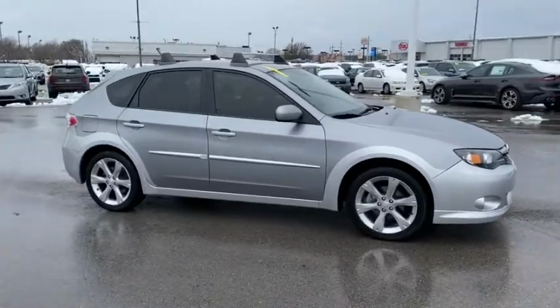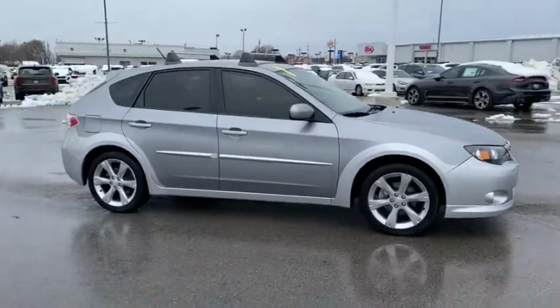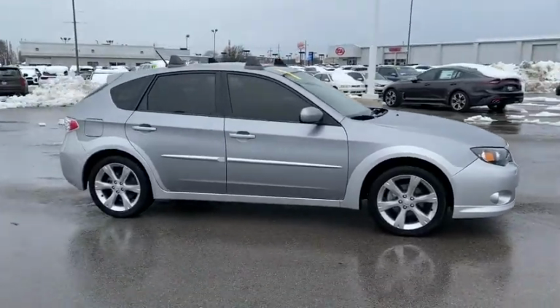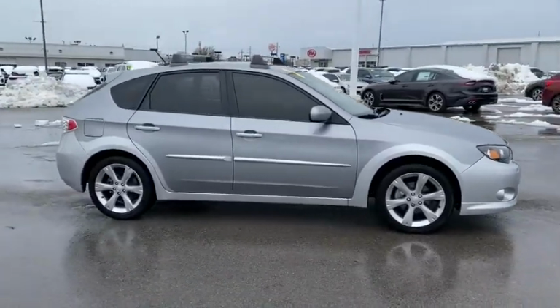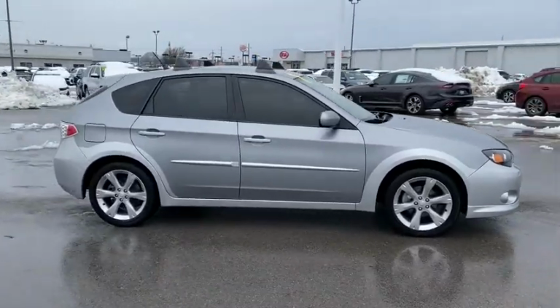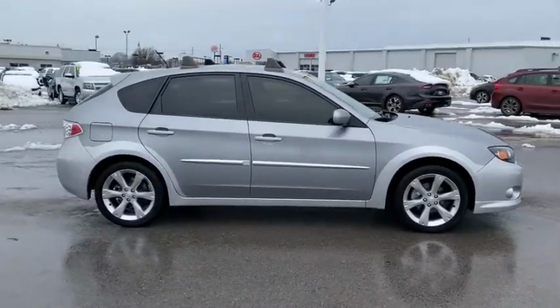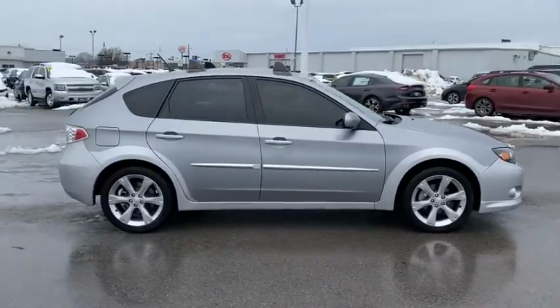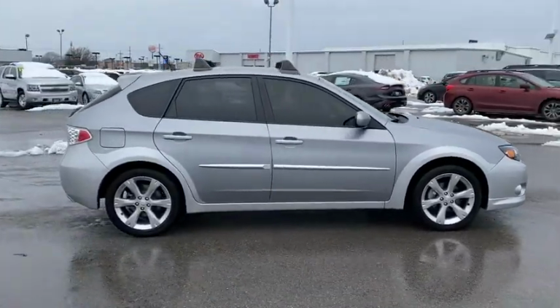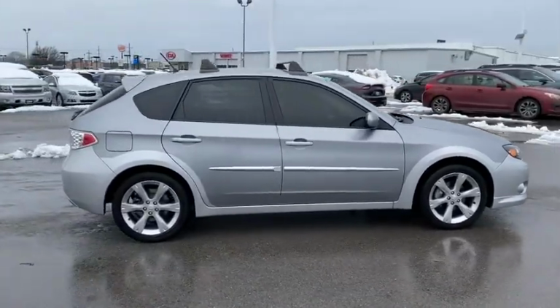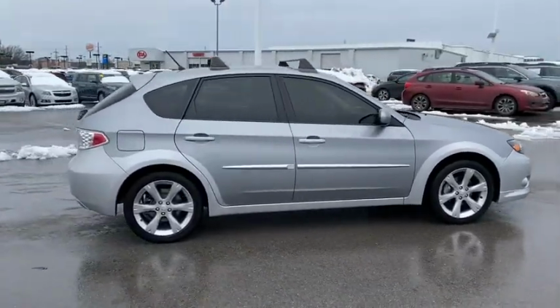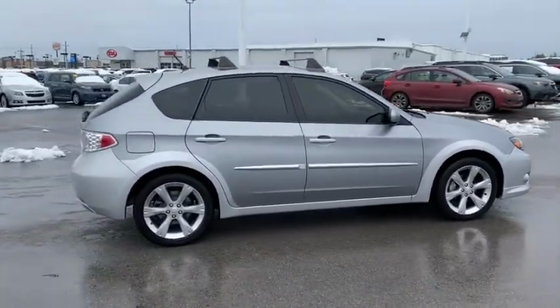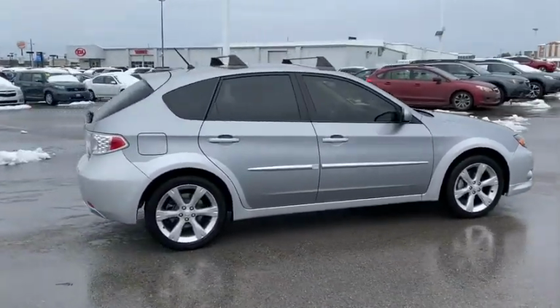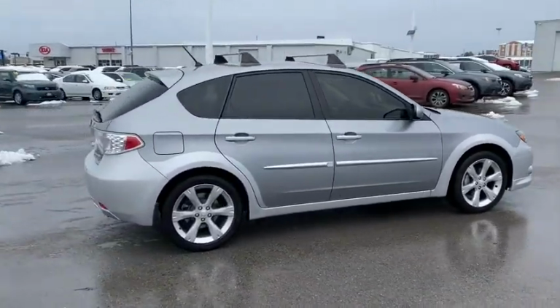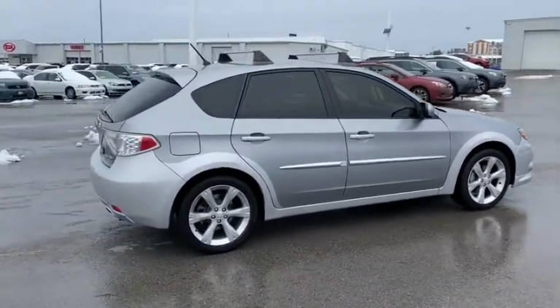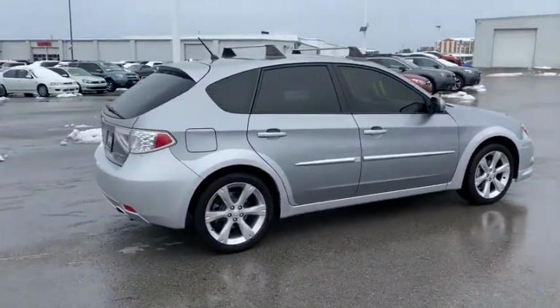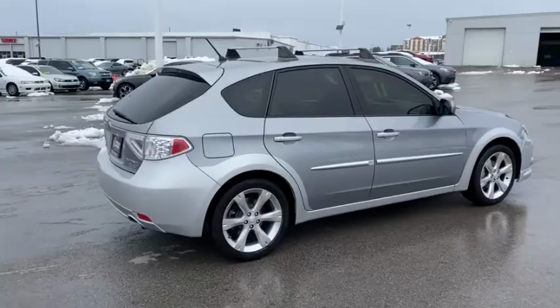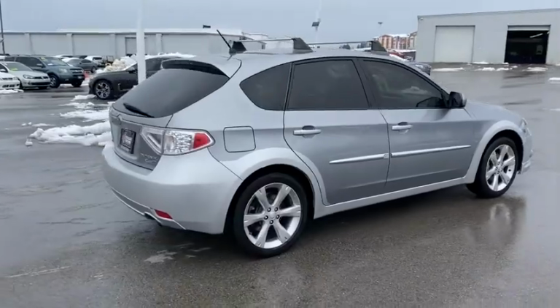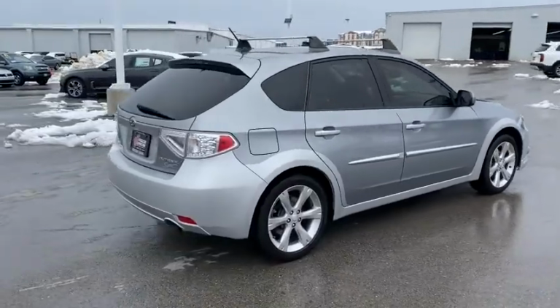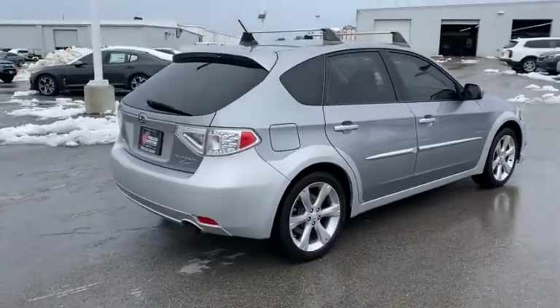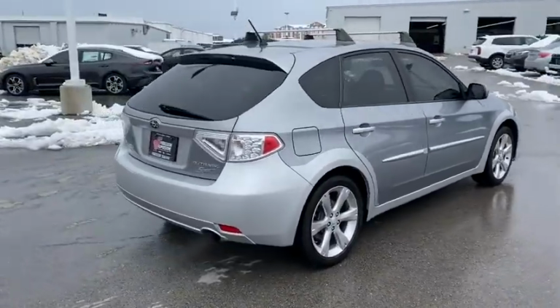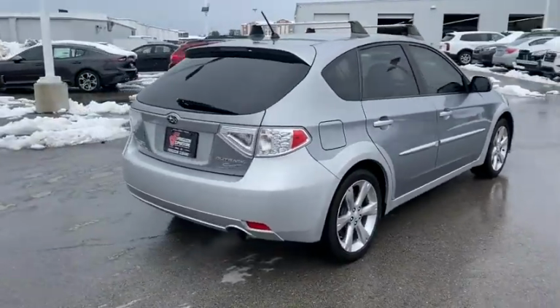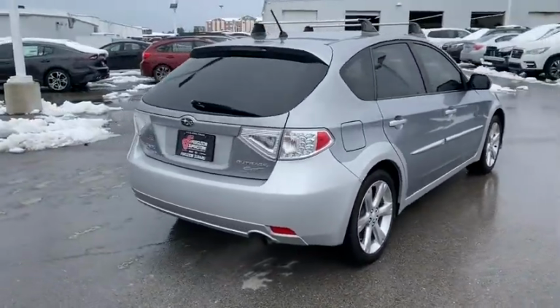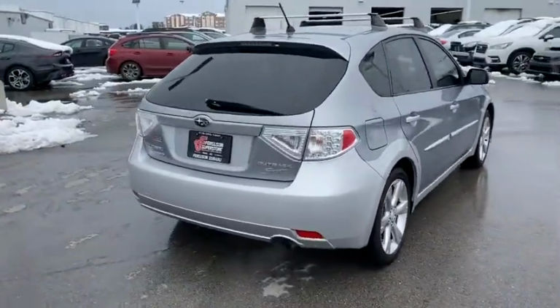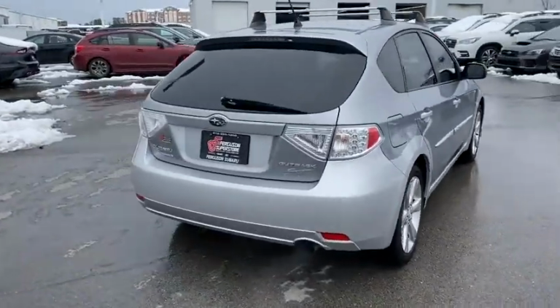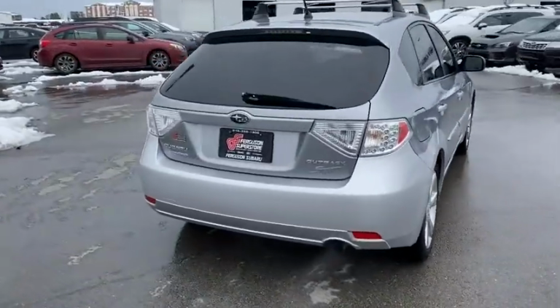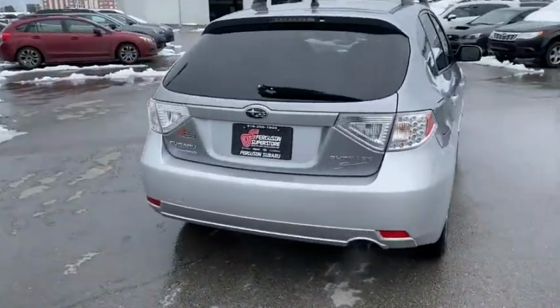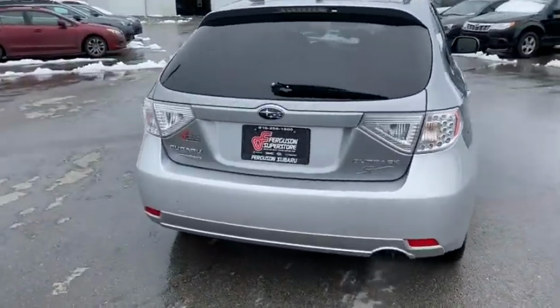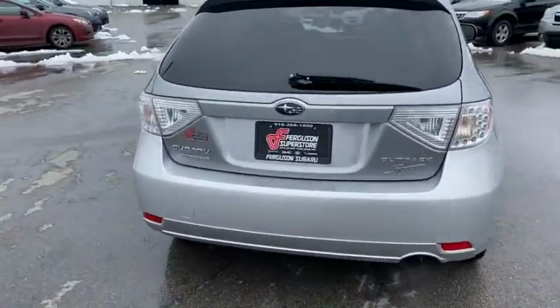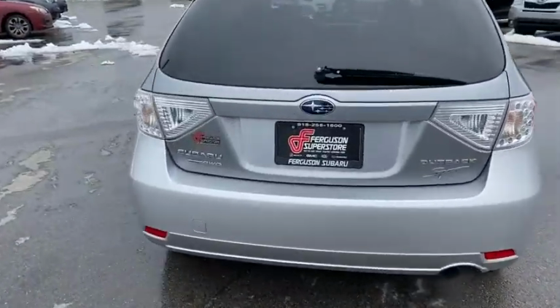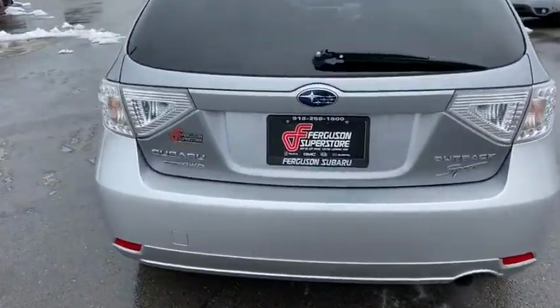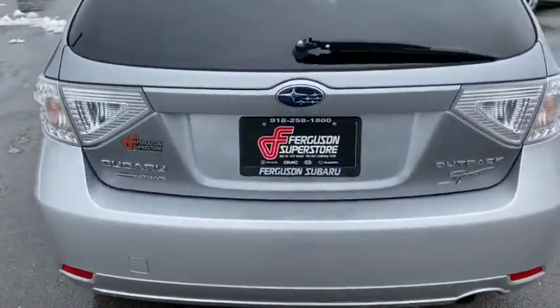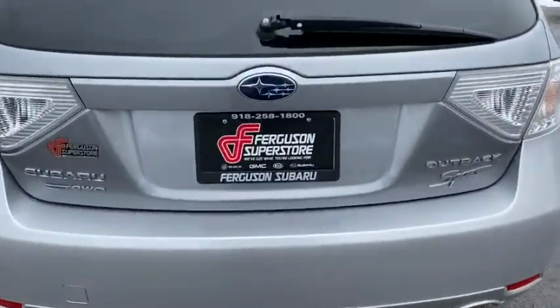This nimble Impreza offers a comfortable, smooth ride, advanced safety tech, all-wheel drive capability, and a refined interior, all at a surprisingly affordable price.